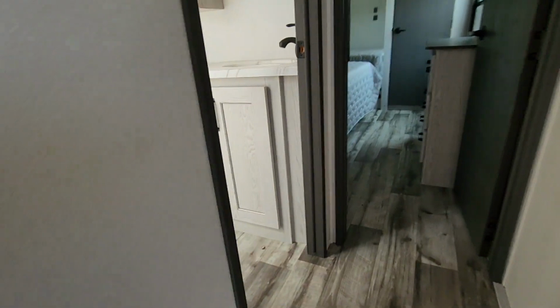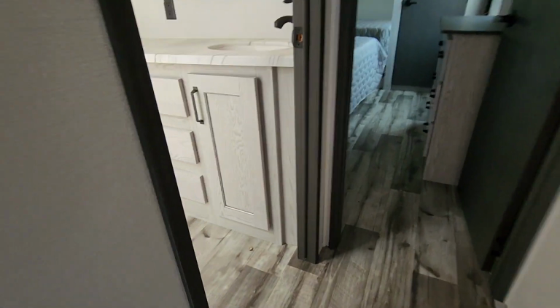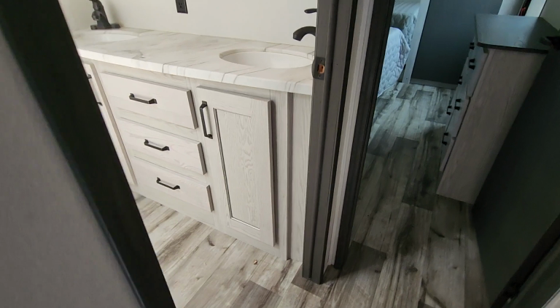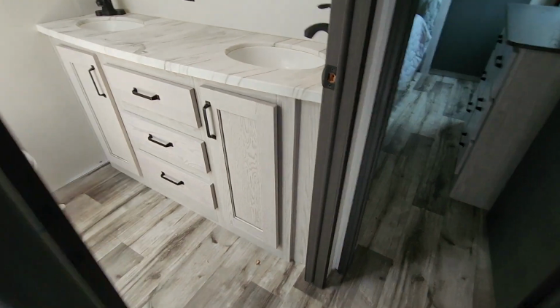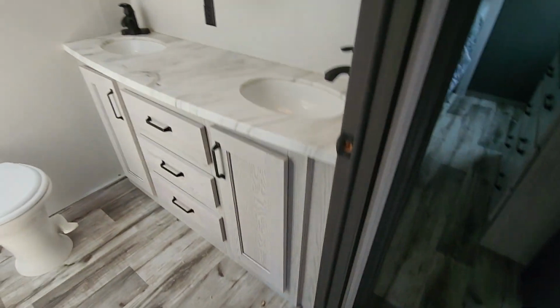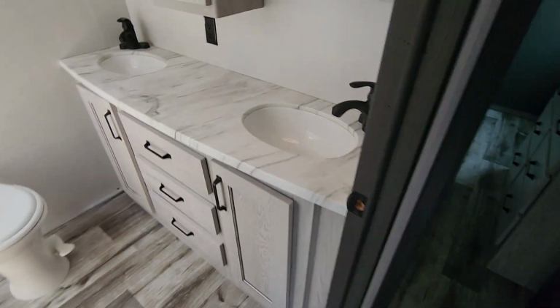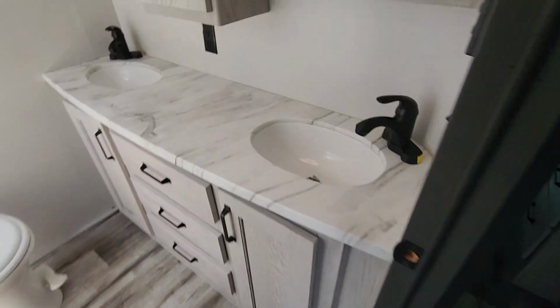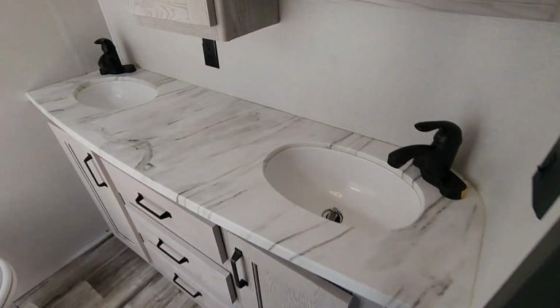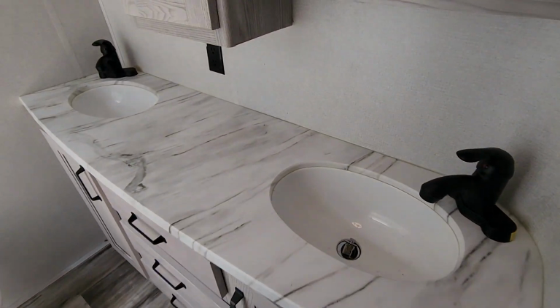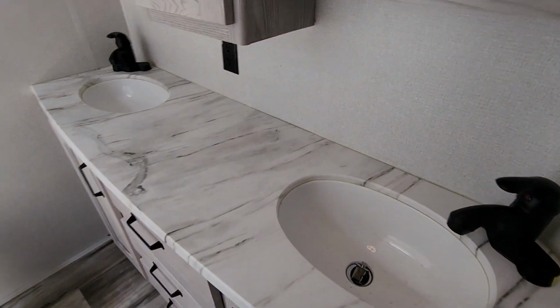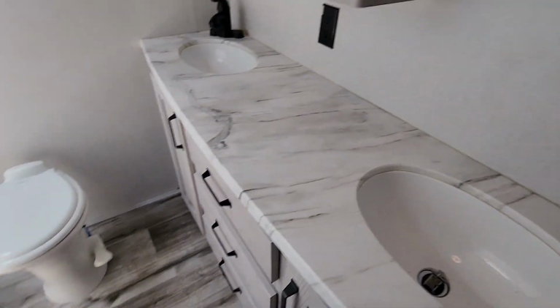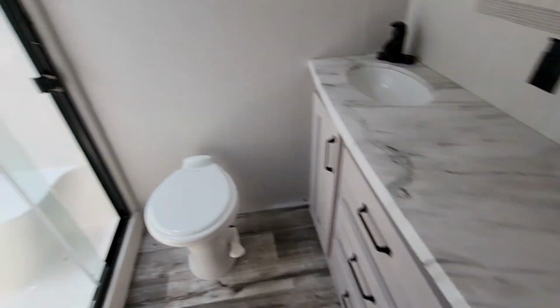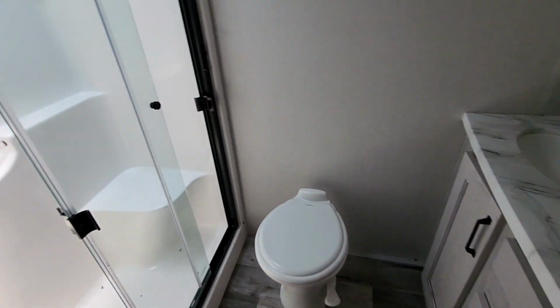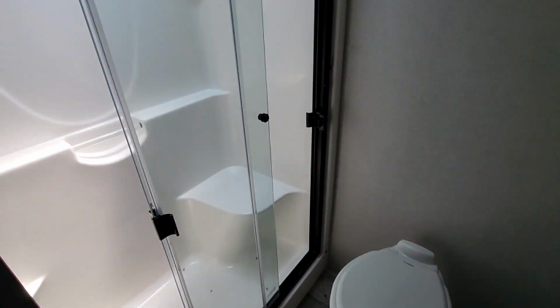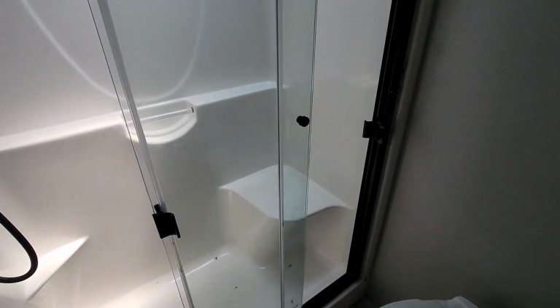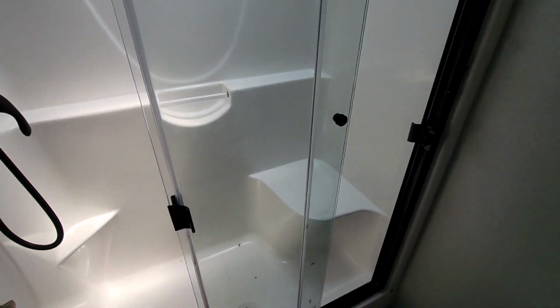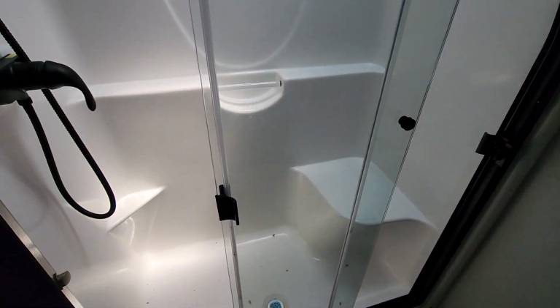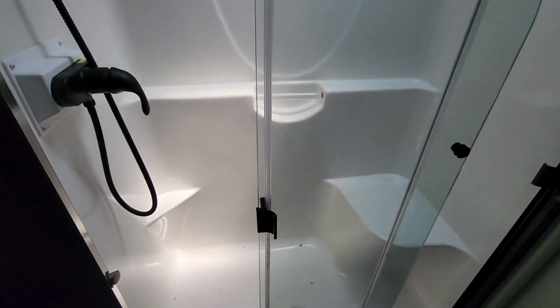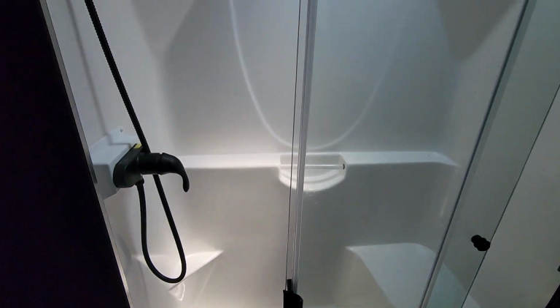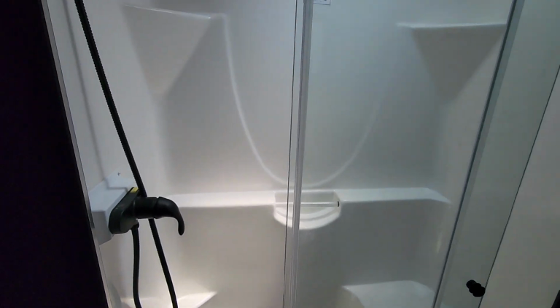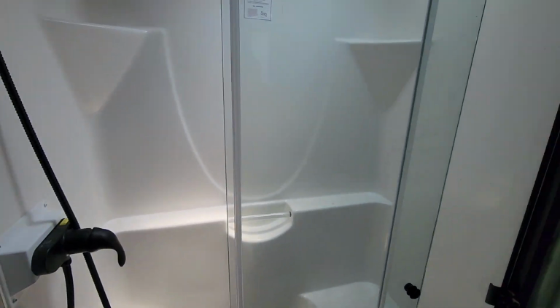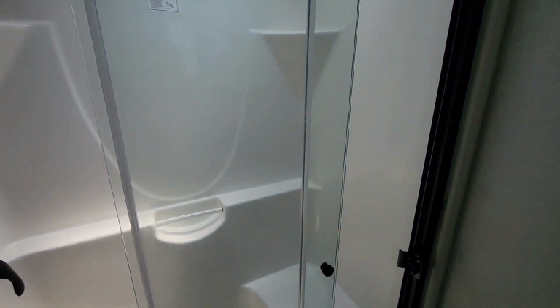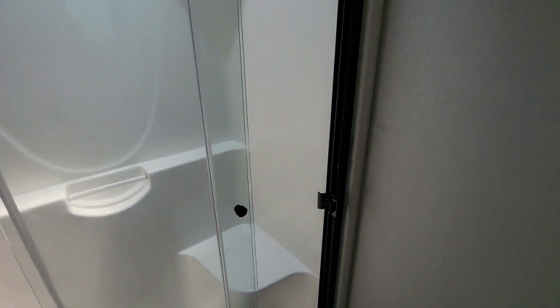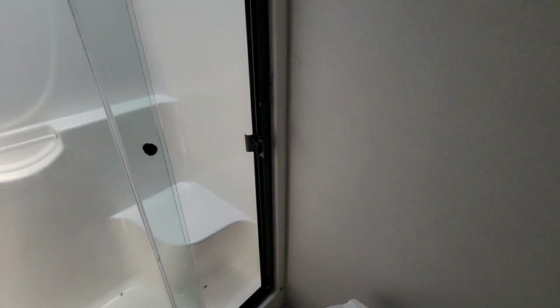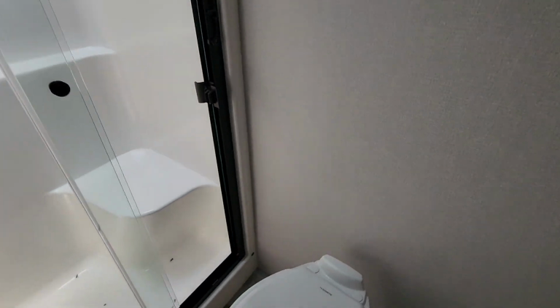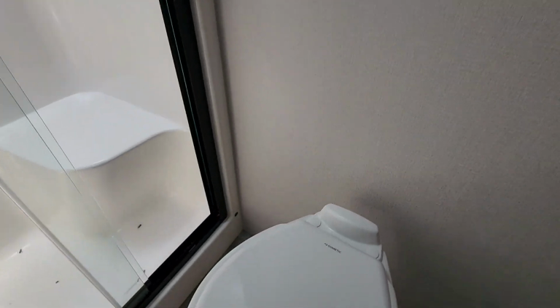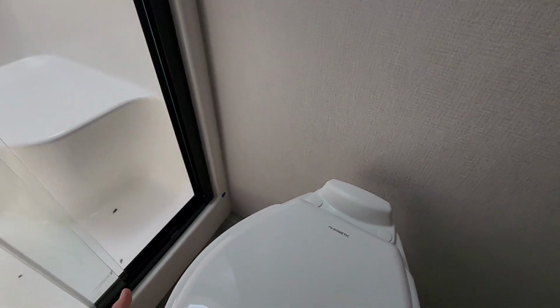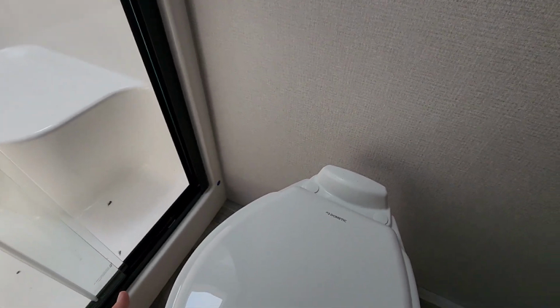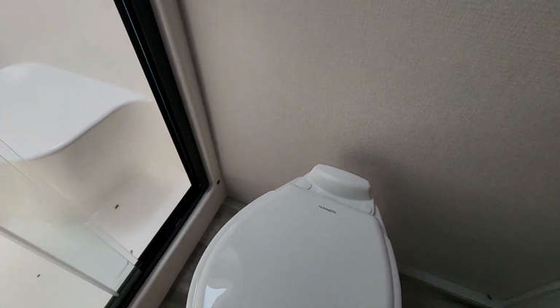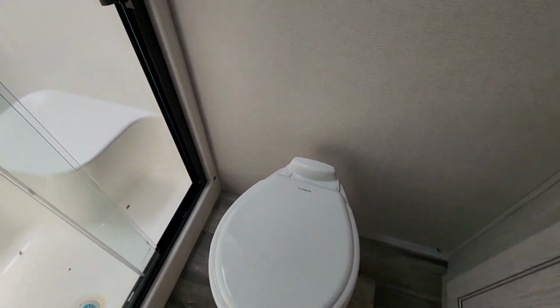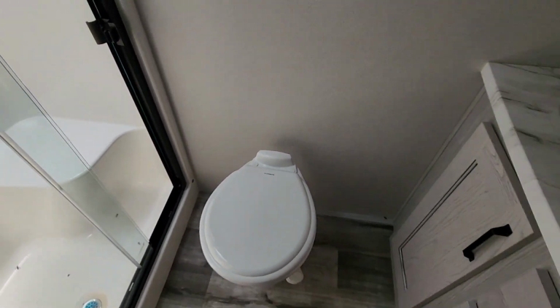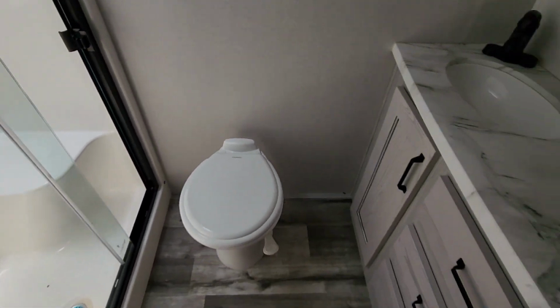To the bathroom, you get the double sink with plenty of counter space. This is that one-piece bath that you're talking about, and a porcelain foot flush.